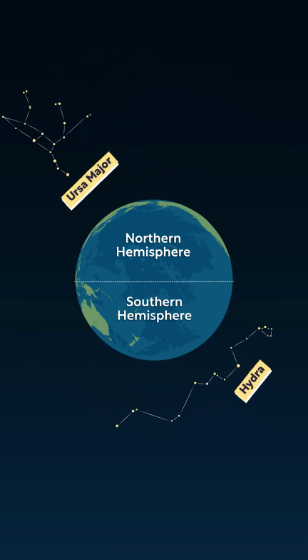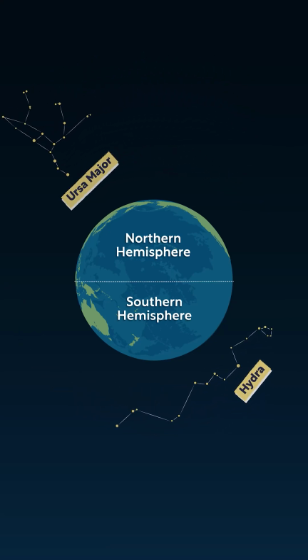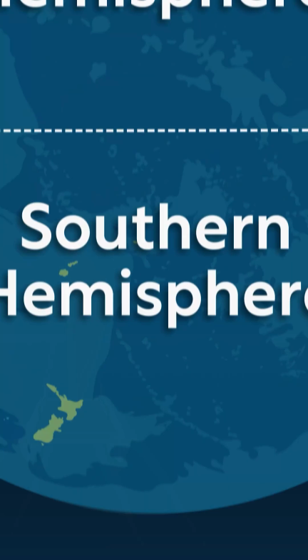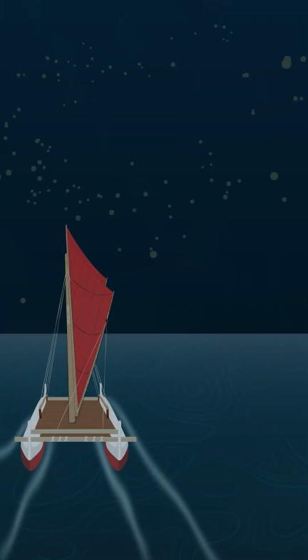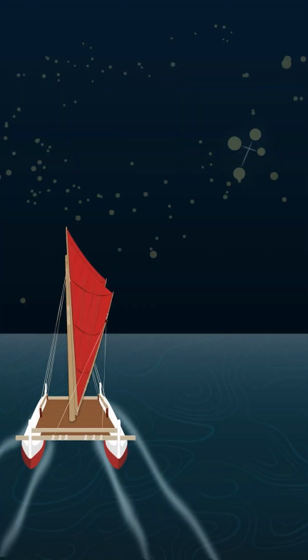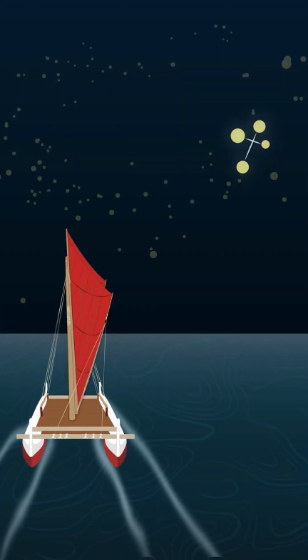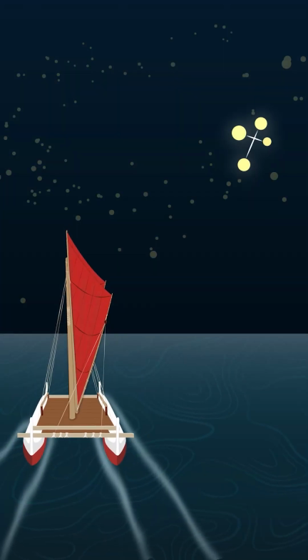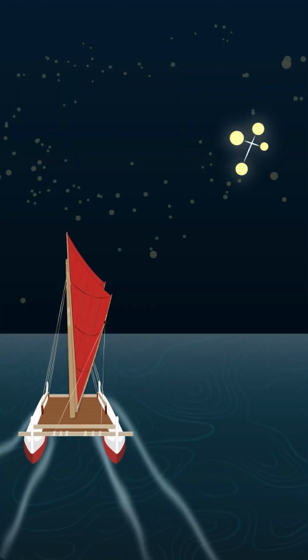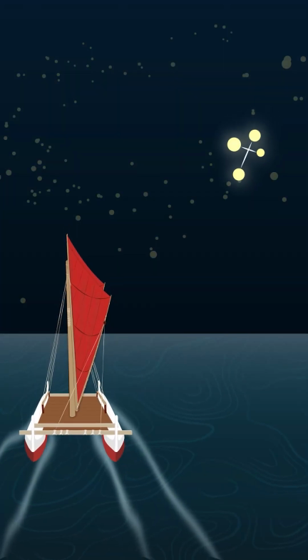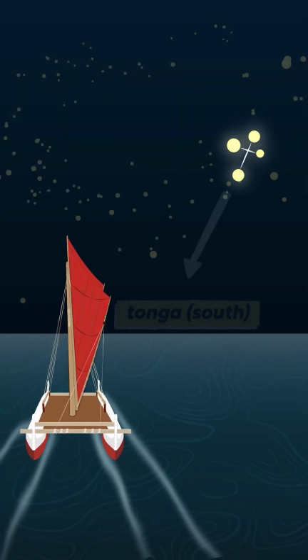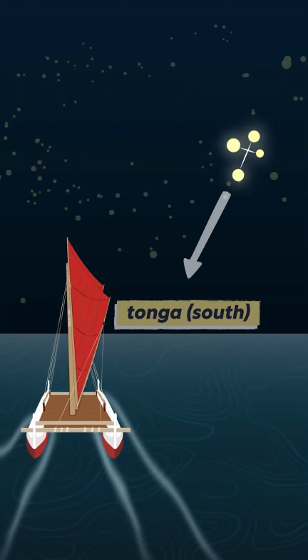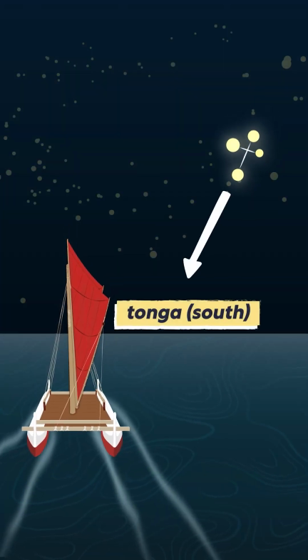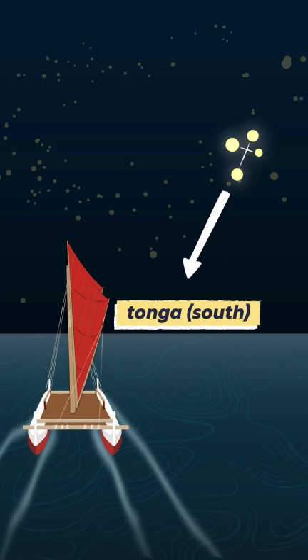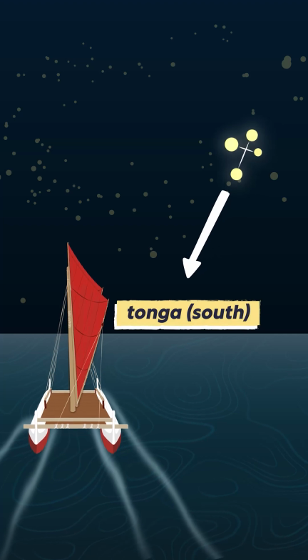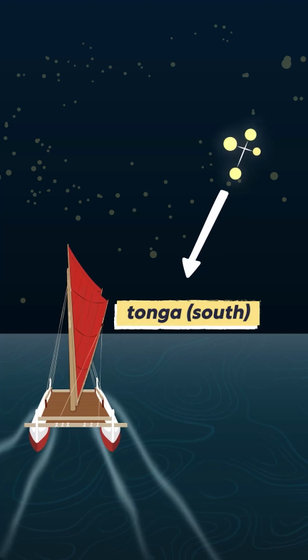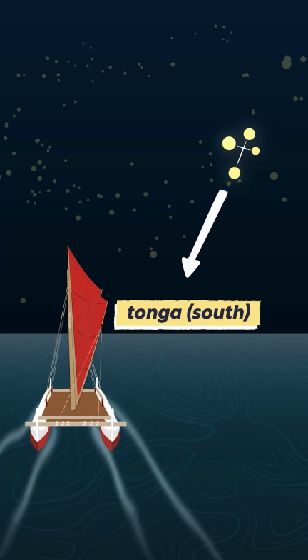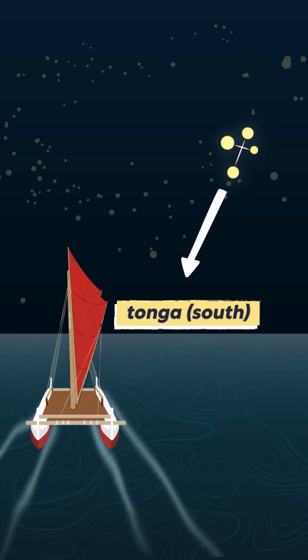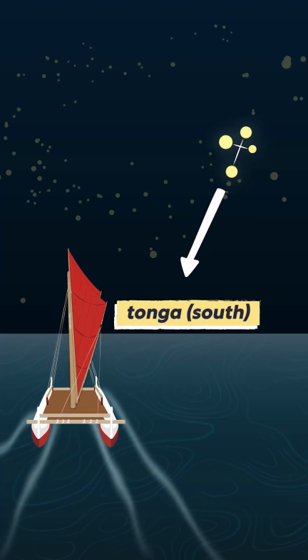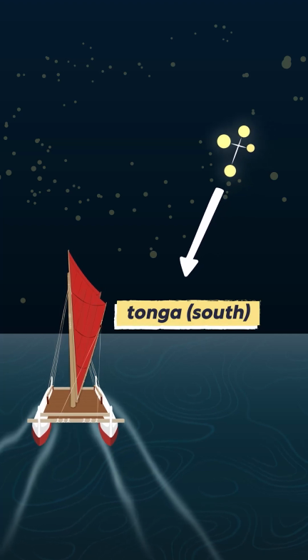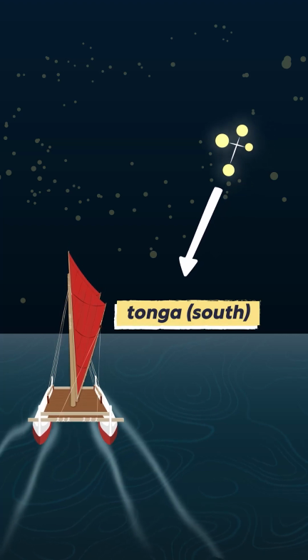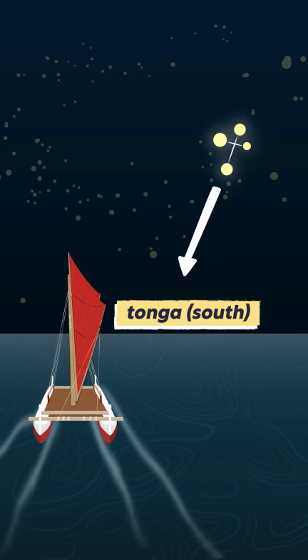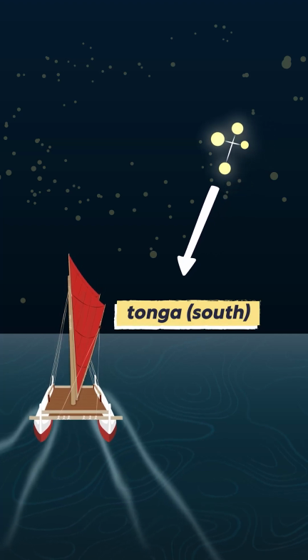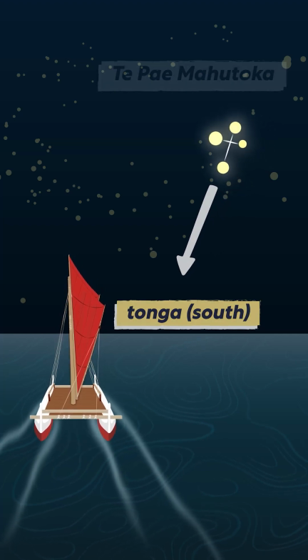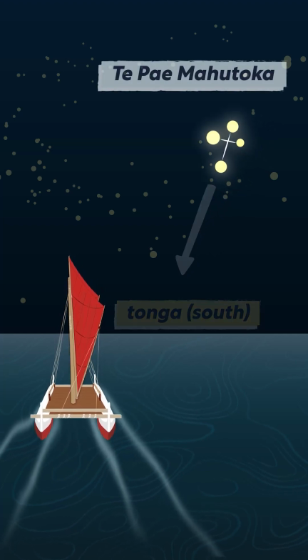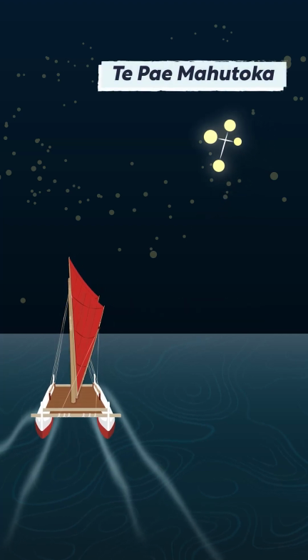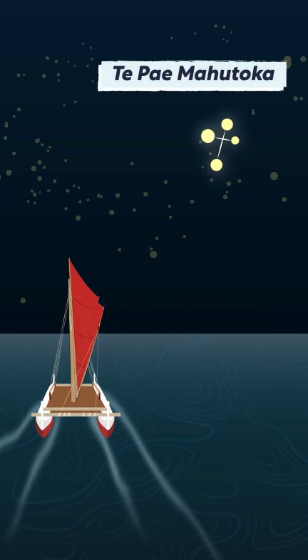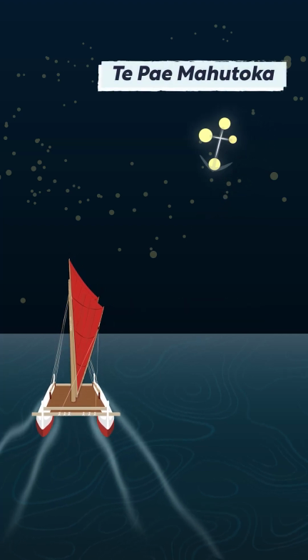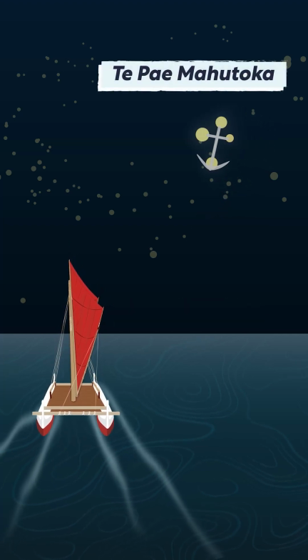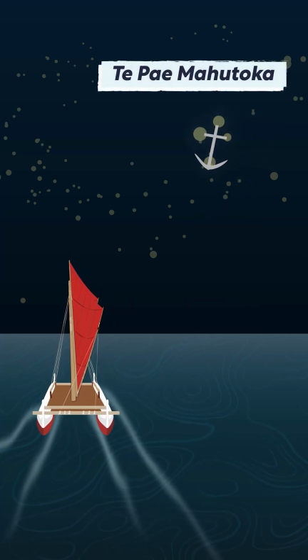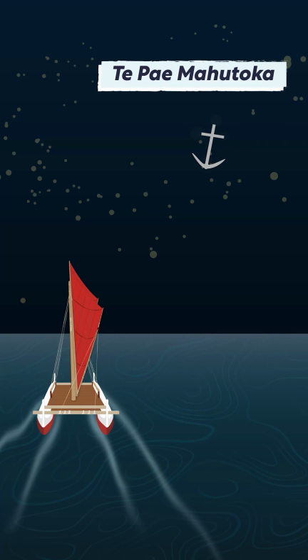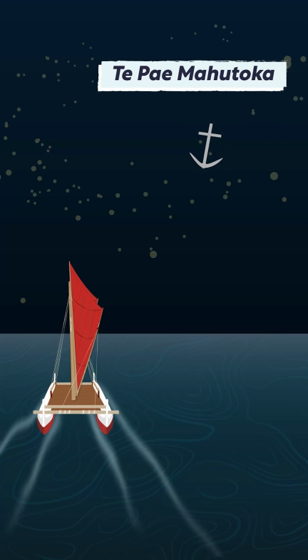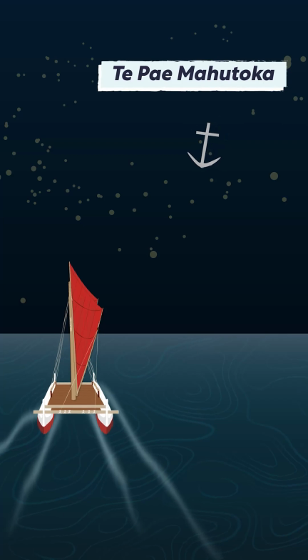In the southern hemisphere, the crux points to Tonga, which is Maori for south. The Maori called this constellation Te Pa'em Hotoka and thought of it as an anchor.